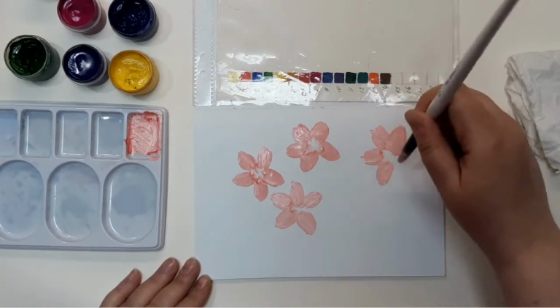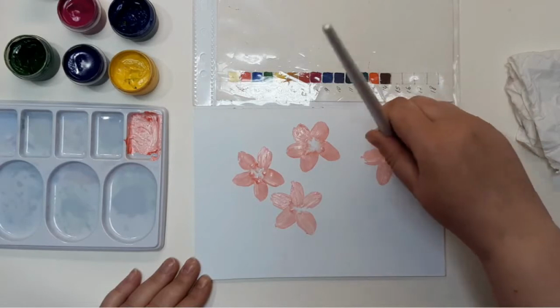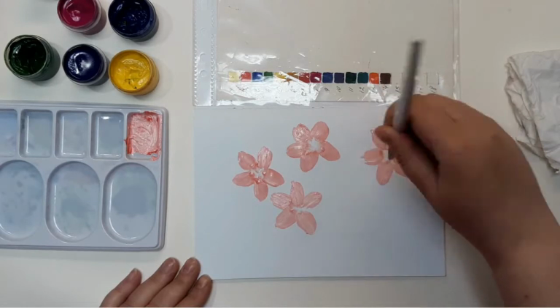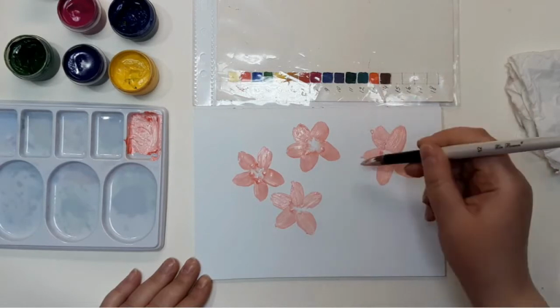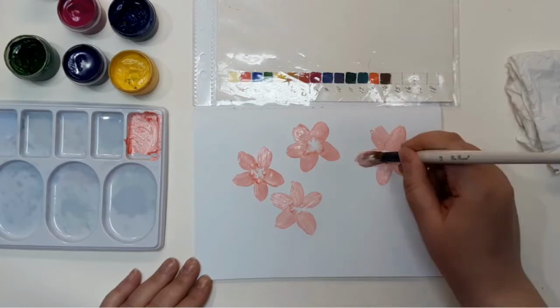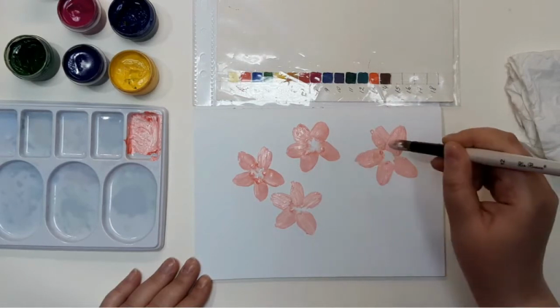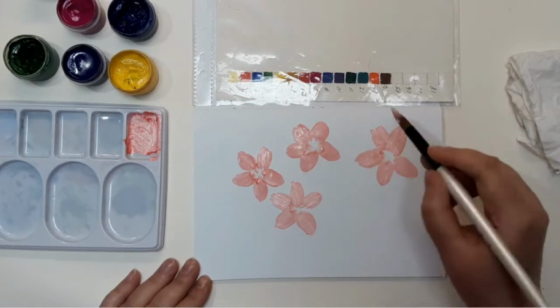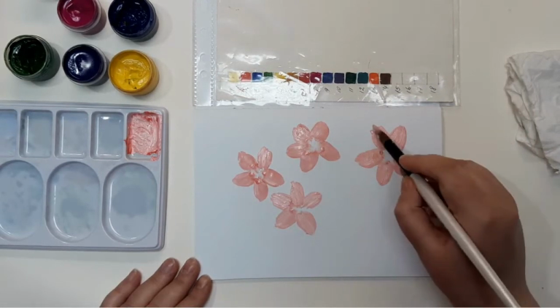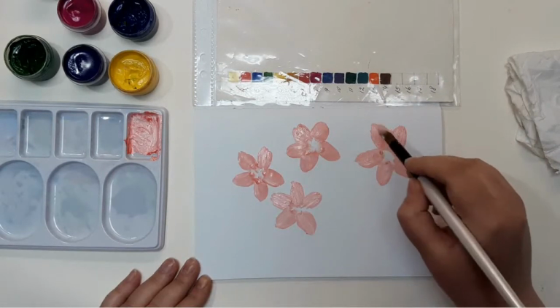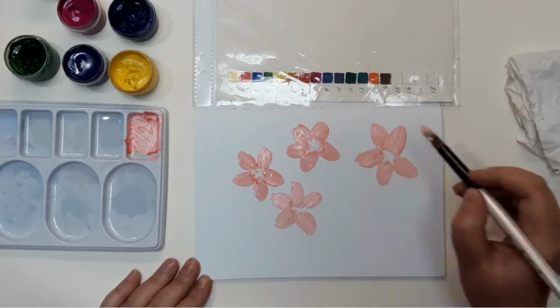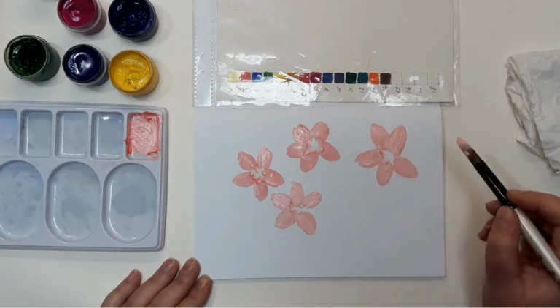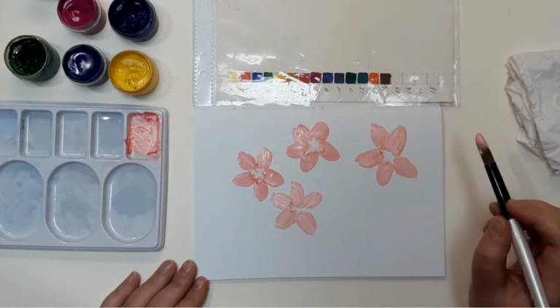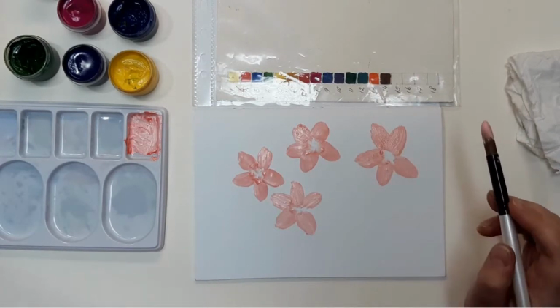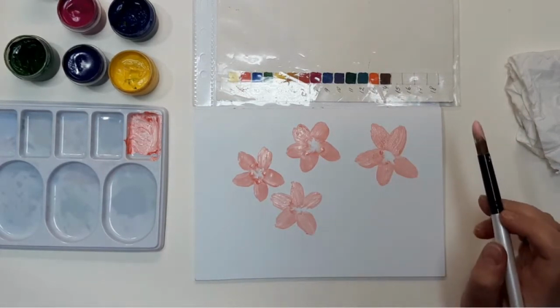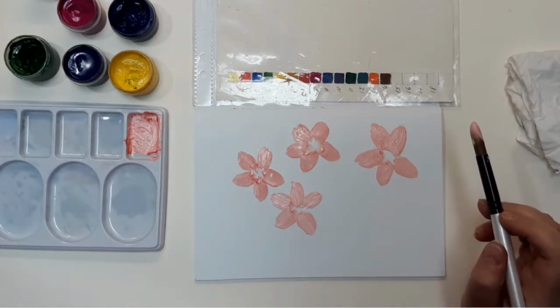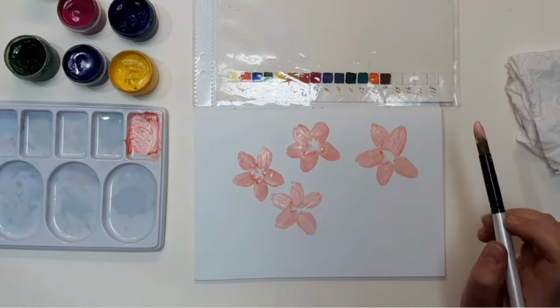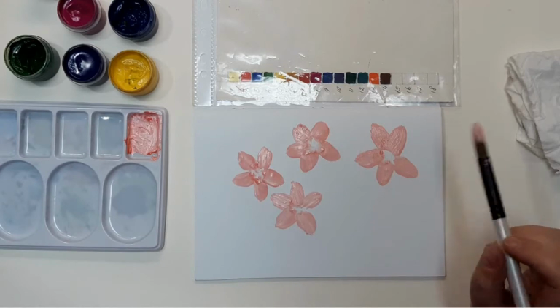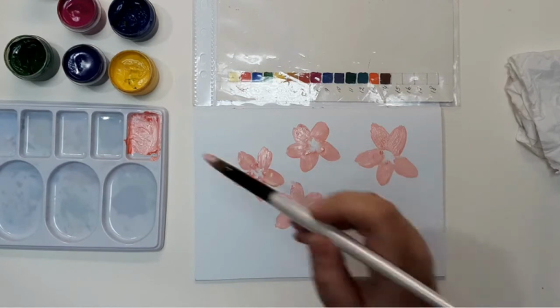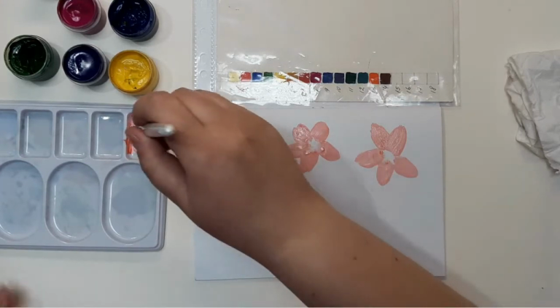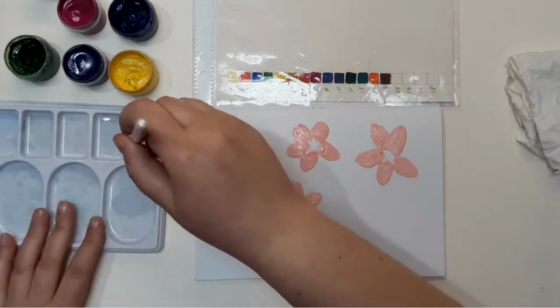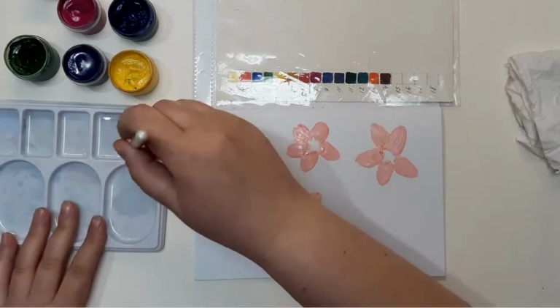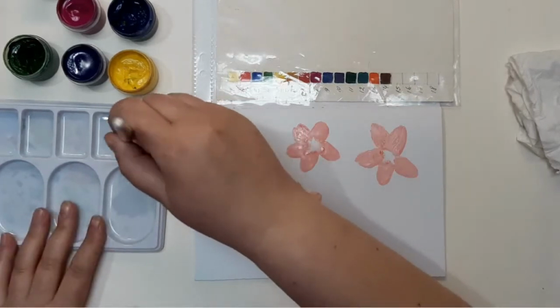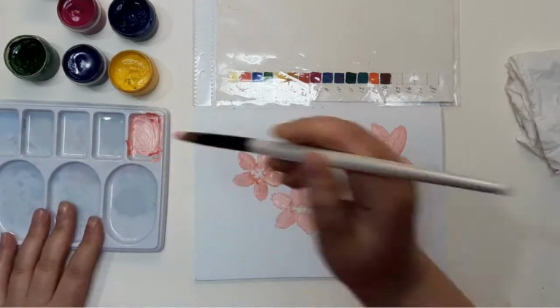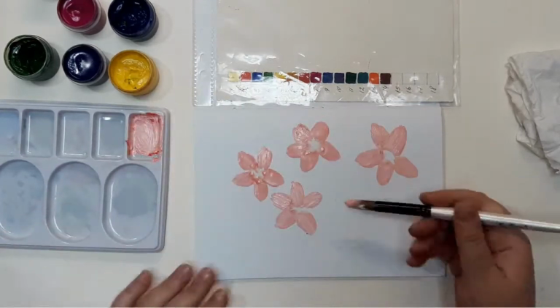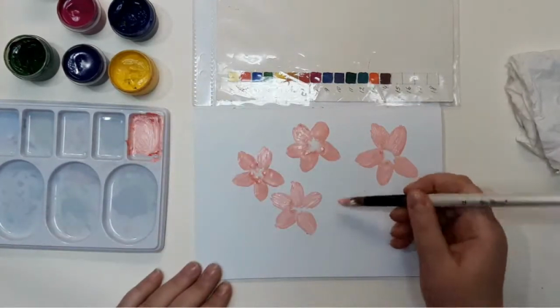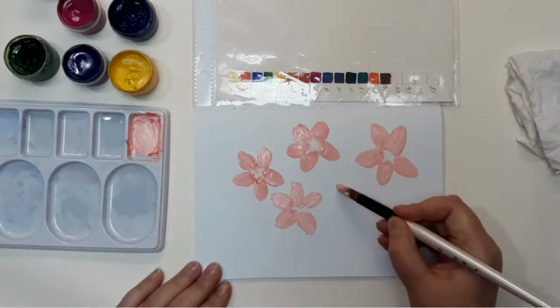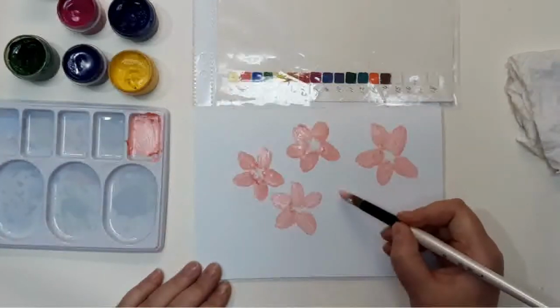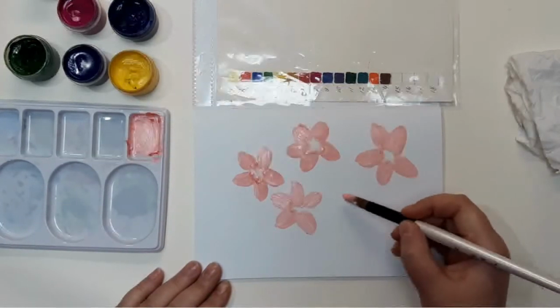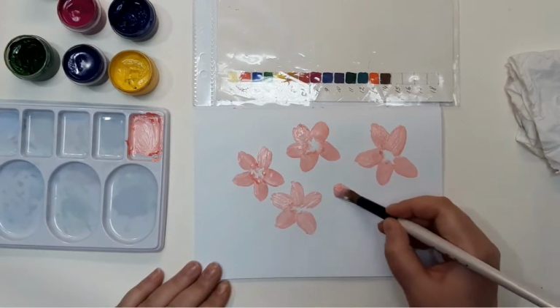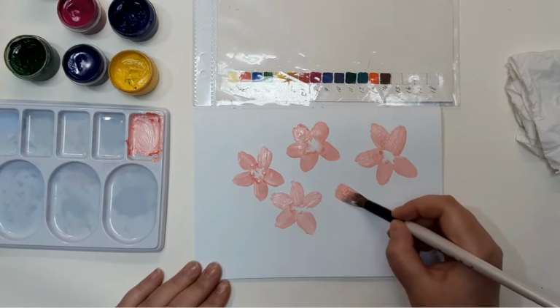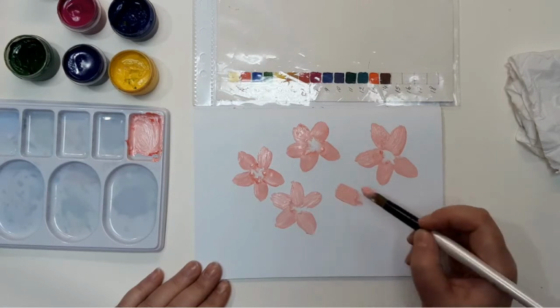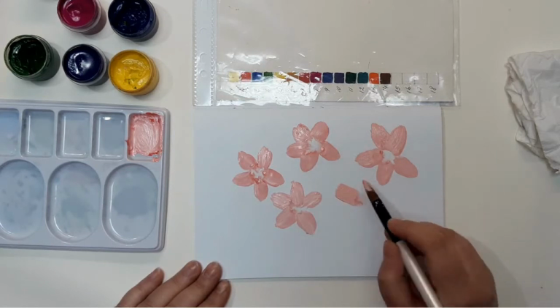The bigger paper you use for this doodle, the more flowers you probably would want to draw. I draw these flowers without any particular order, just making it messy.